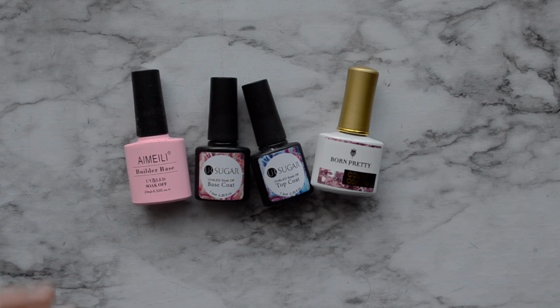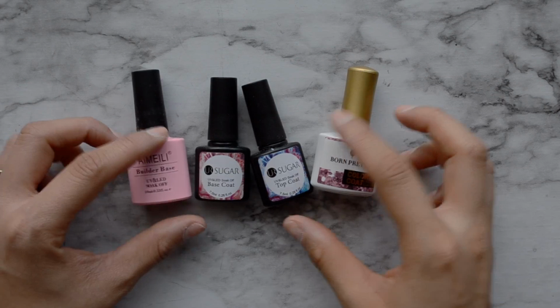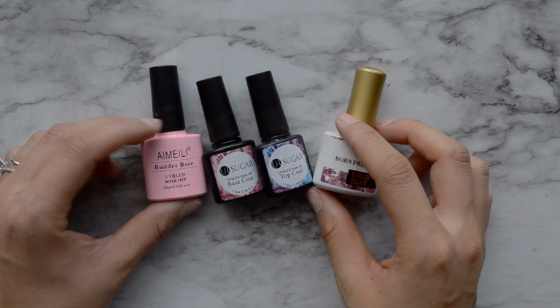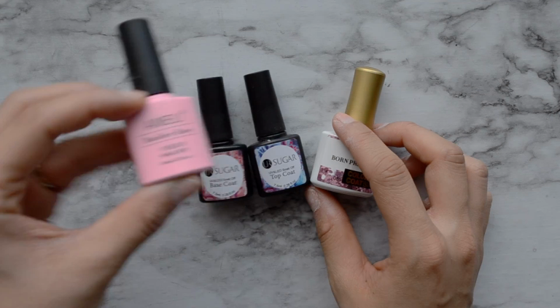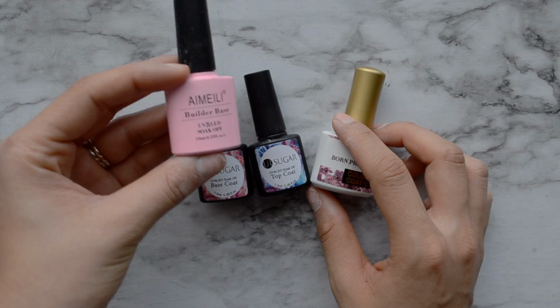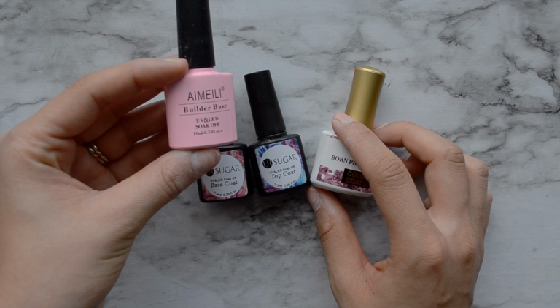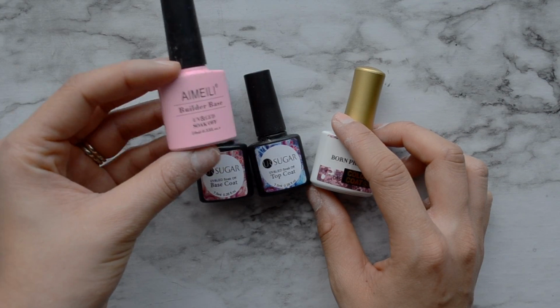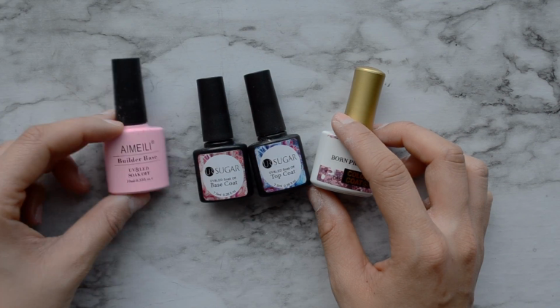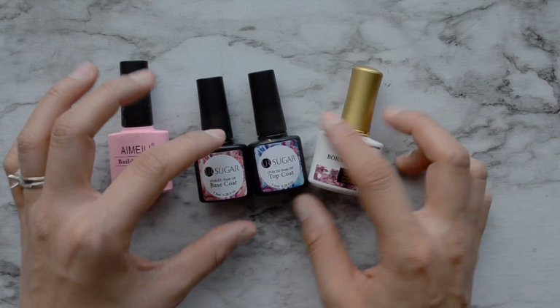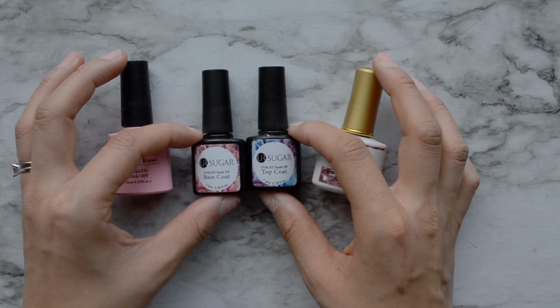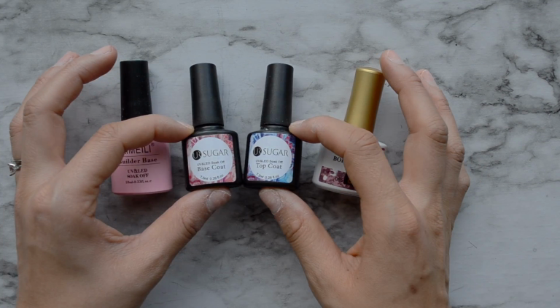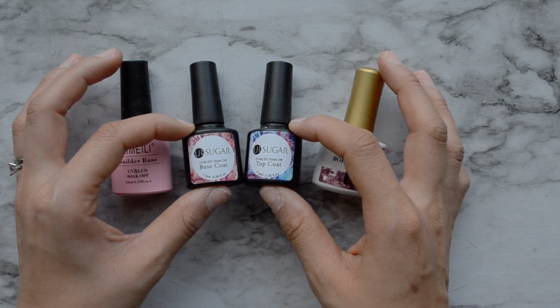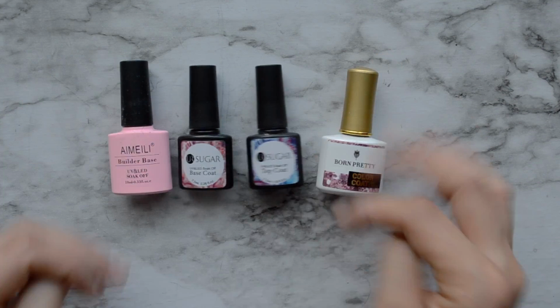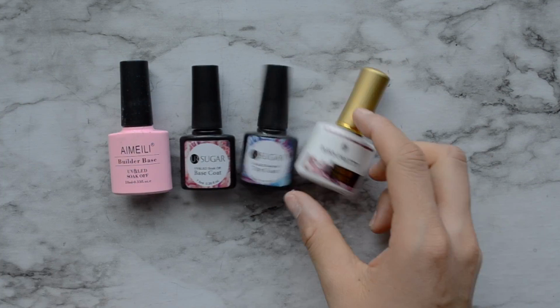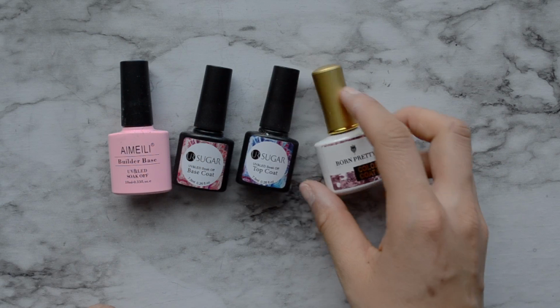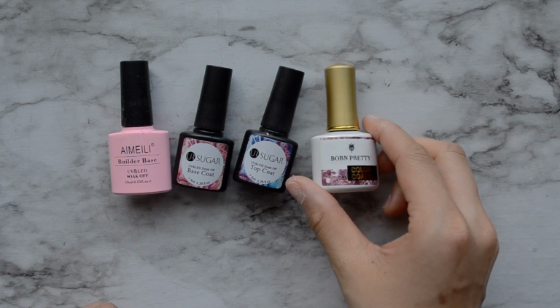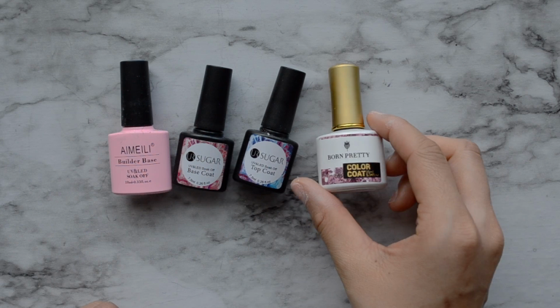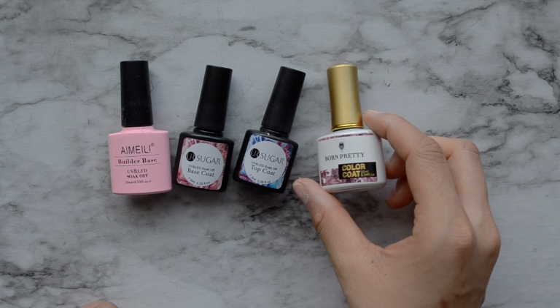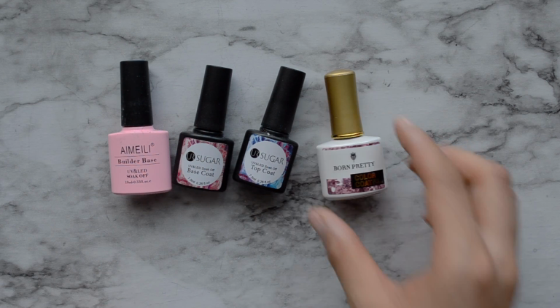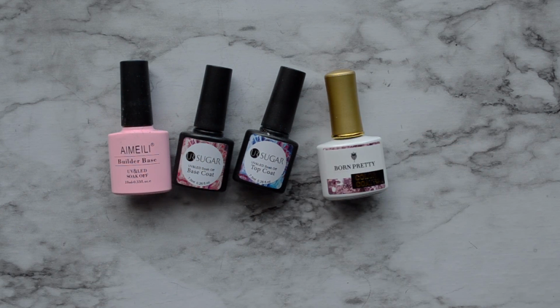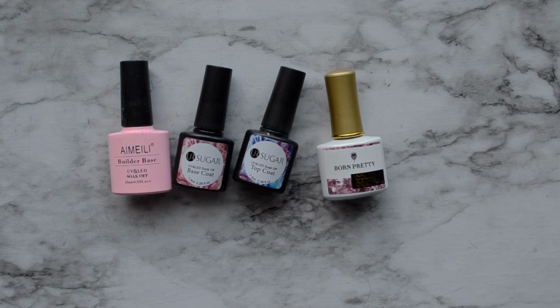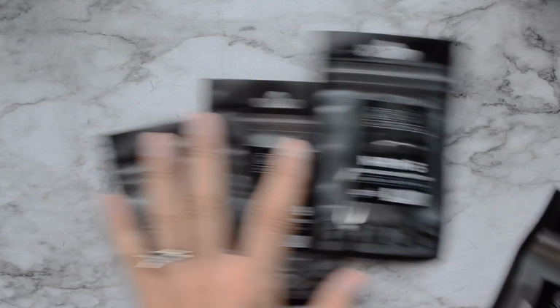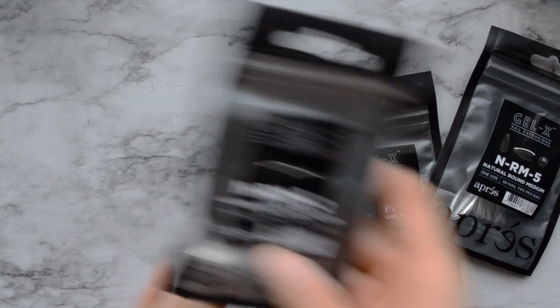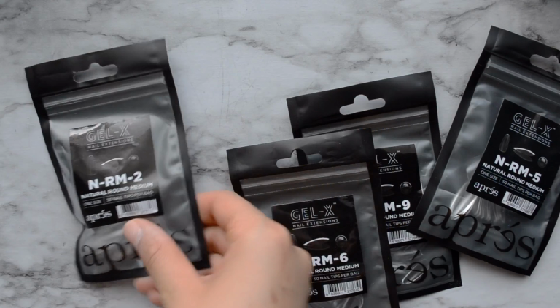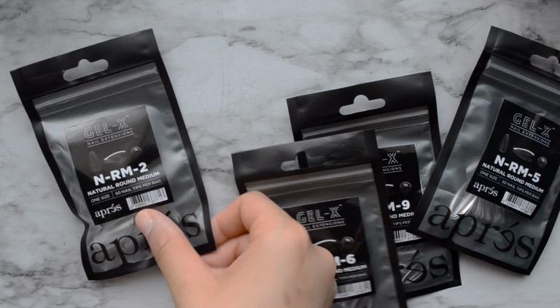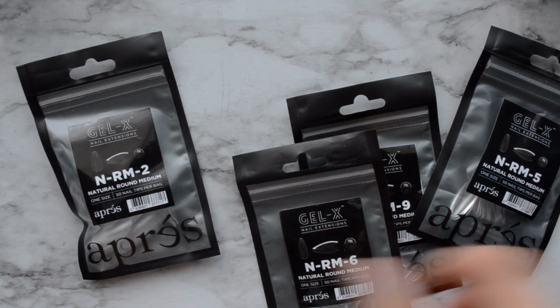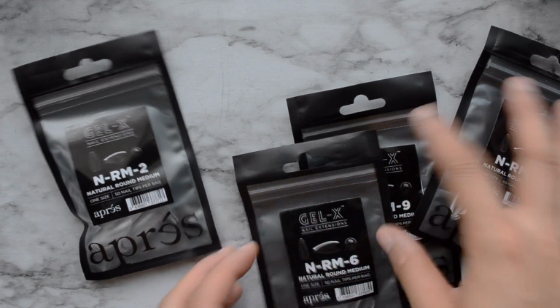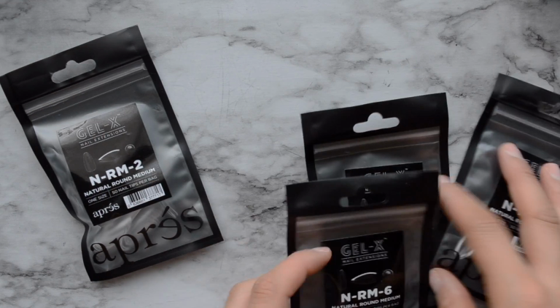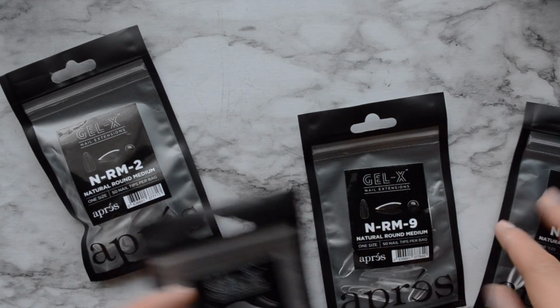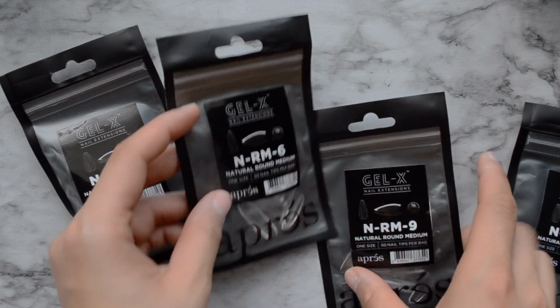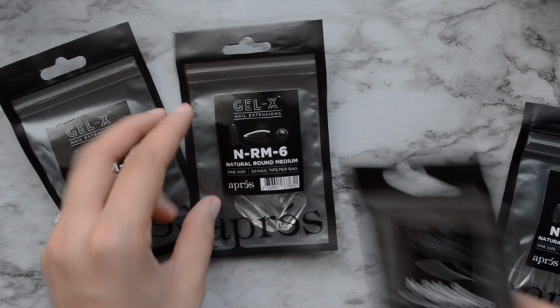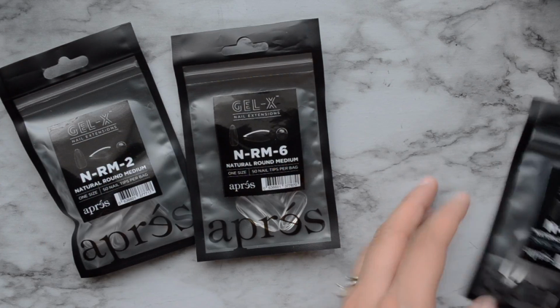I find that the dehydrator and primer are really, really important. You're also going to need a builder base, a top coat, and a base coat, and whatever gel polish you want to use to color your nails. And you're also going to need the gel extensions.